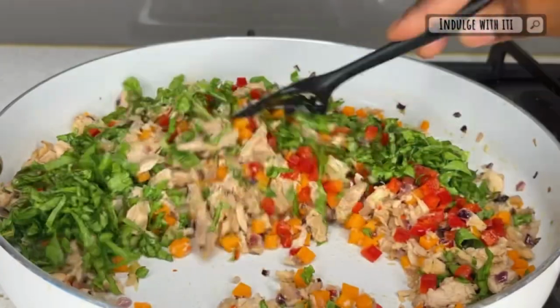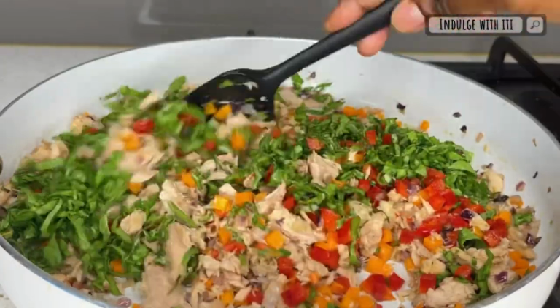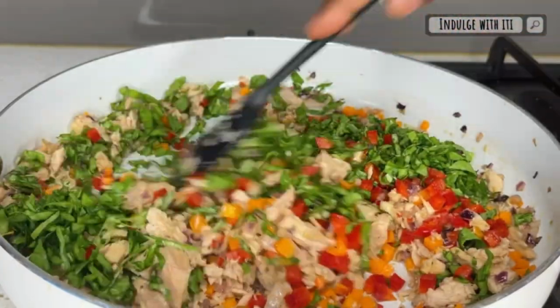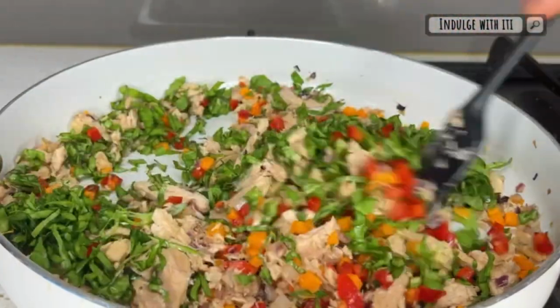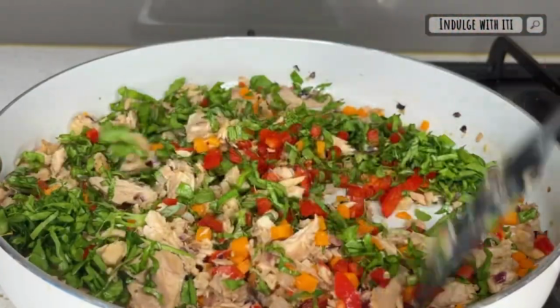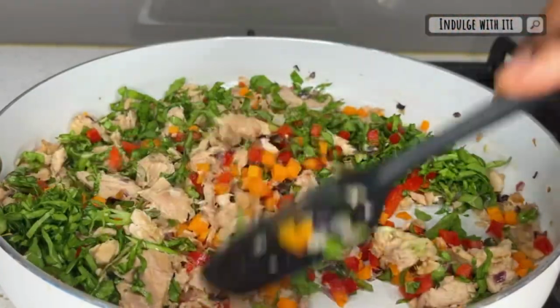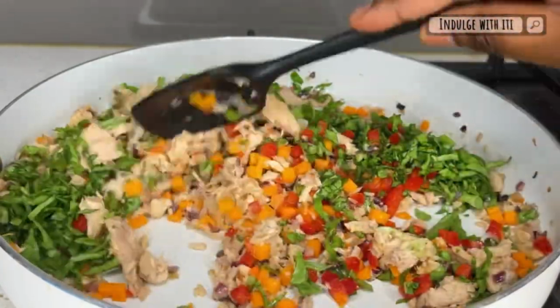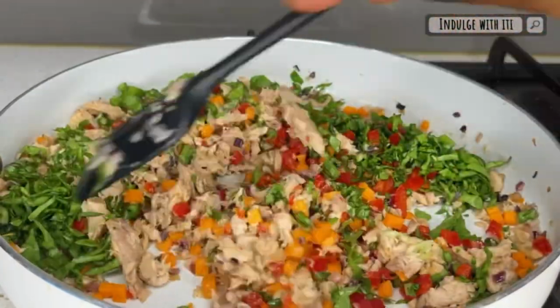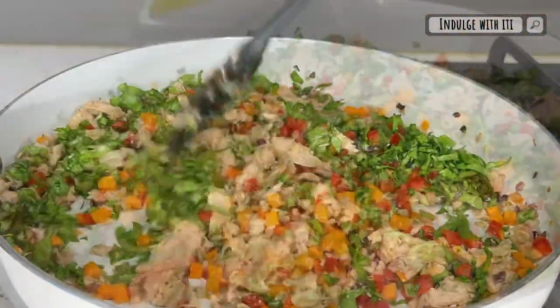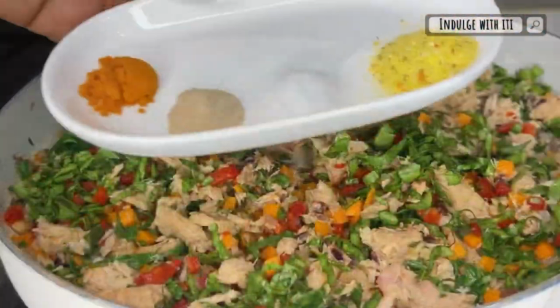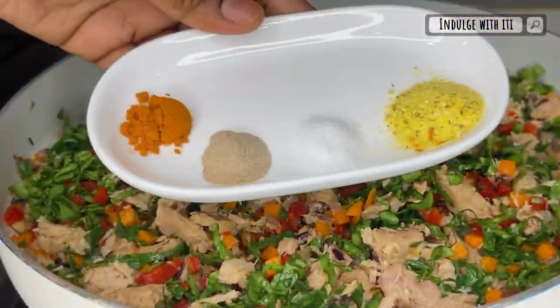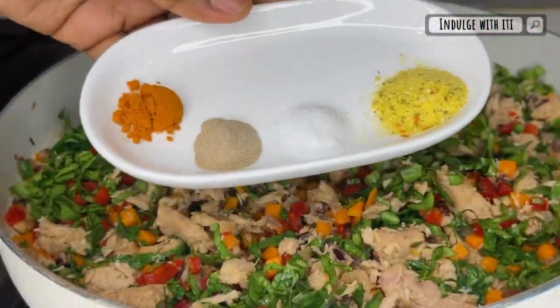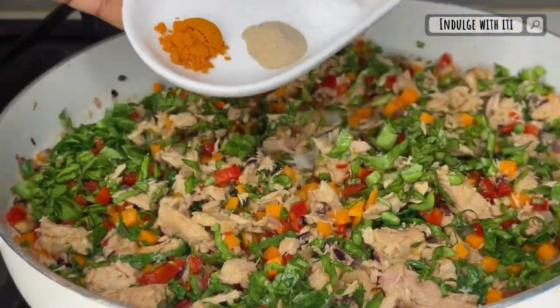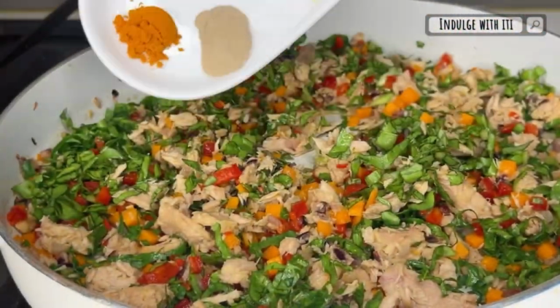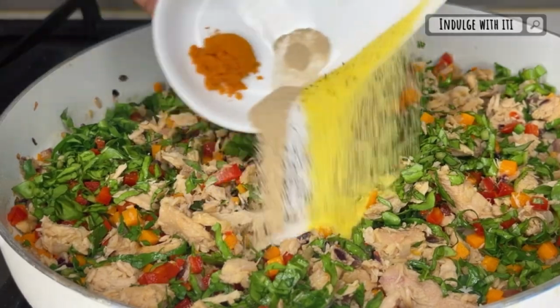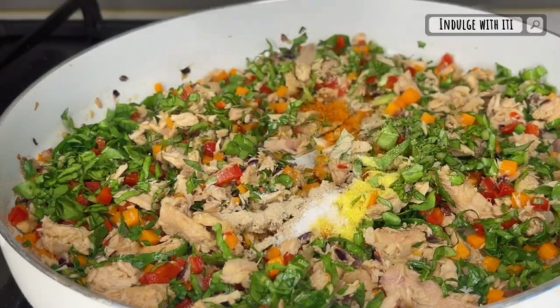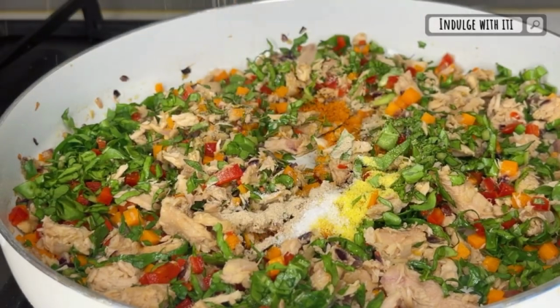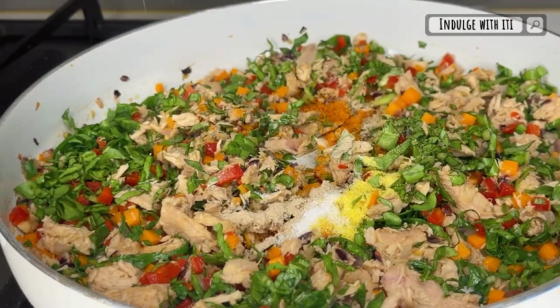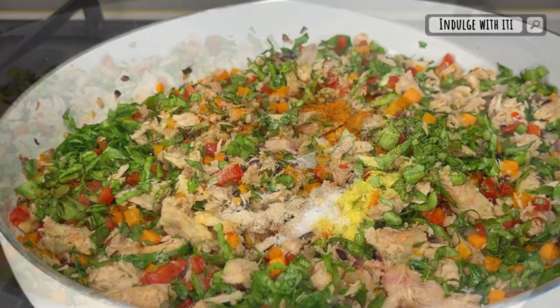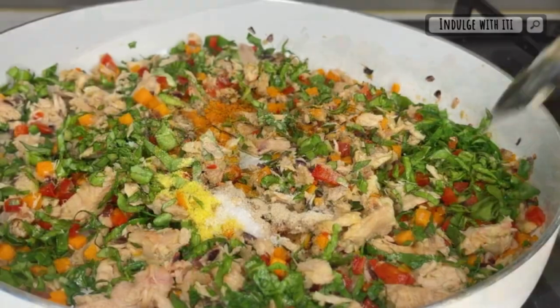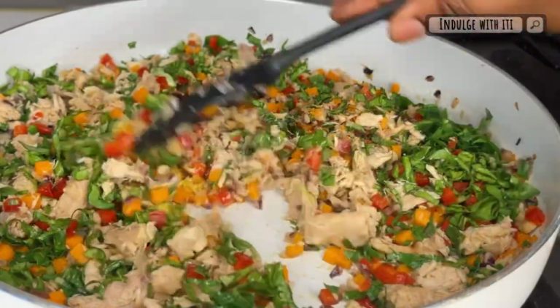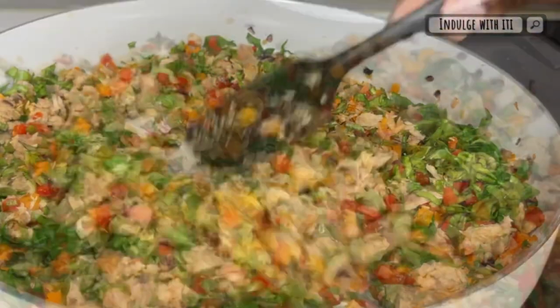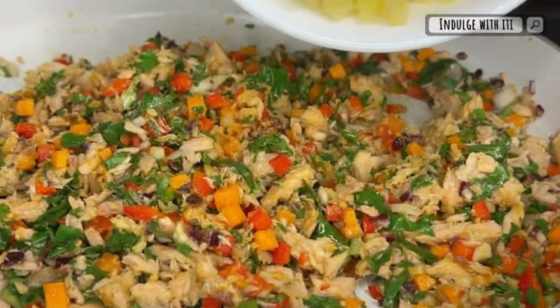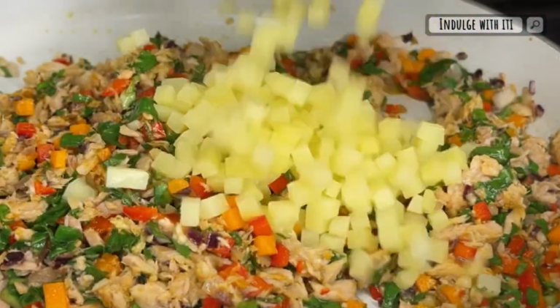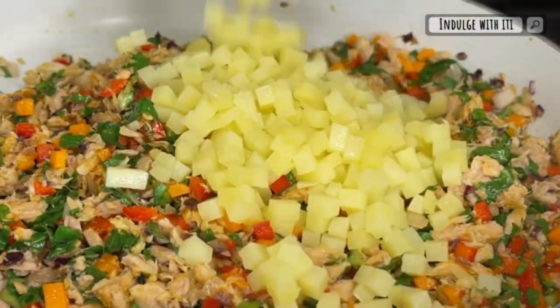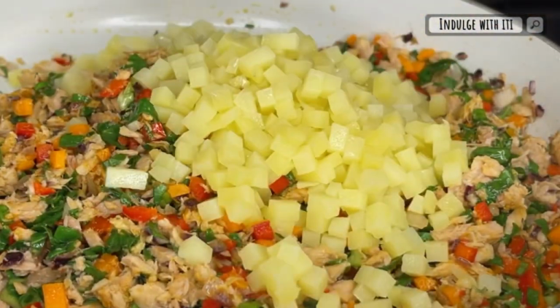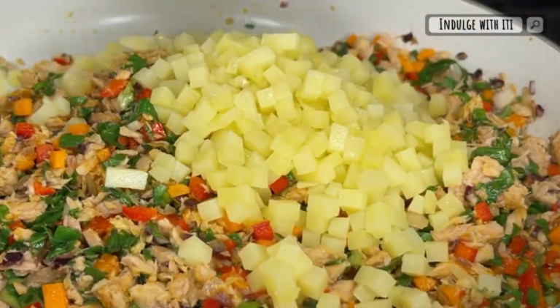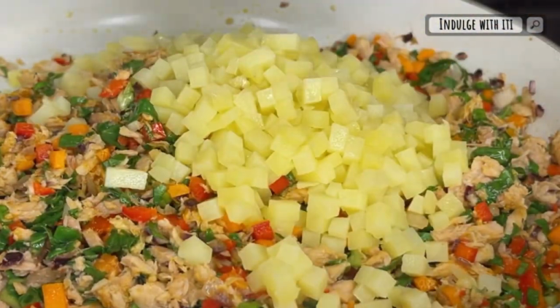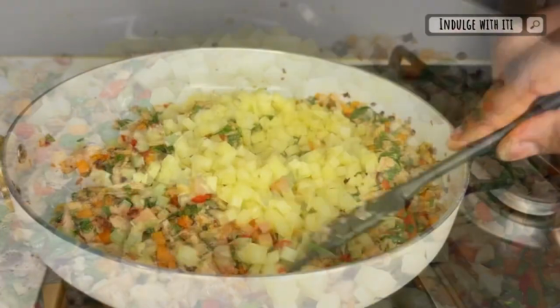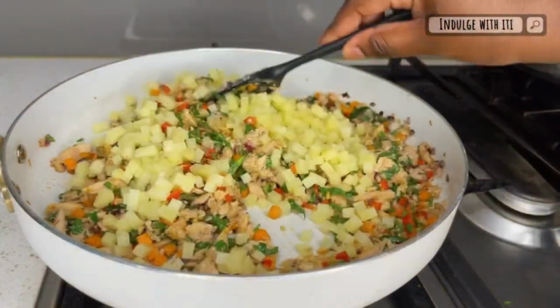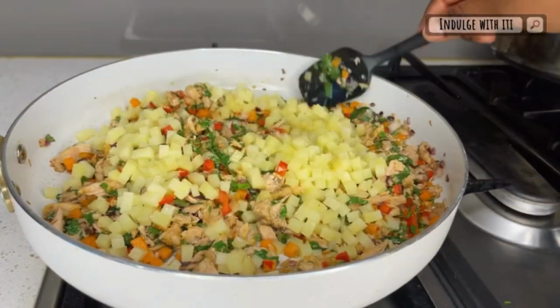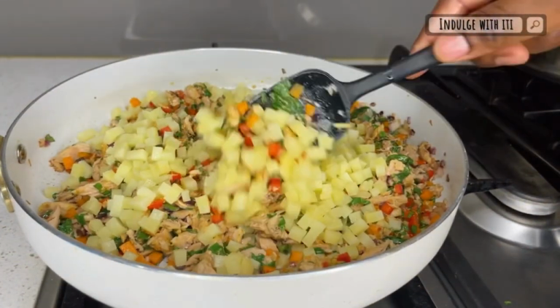Now go ahead and add your spices. Today we're adding some salt, black pepper, curry powder, and vegetable stock powder. Add your potatoes as well and sauté for about one more minute.